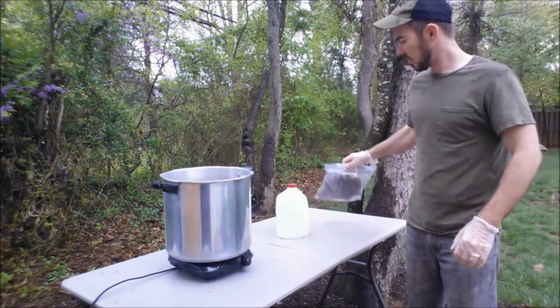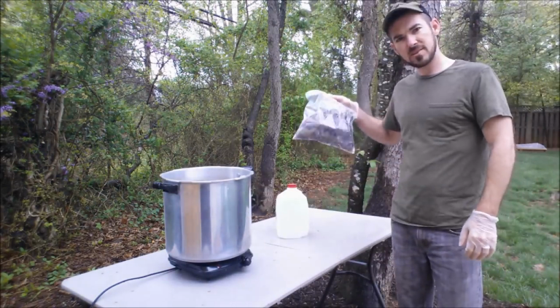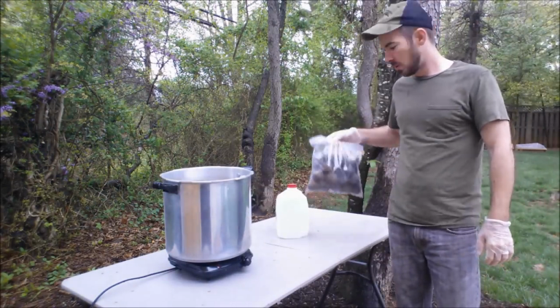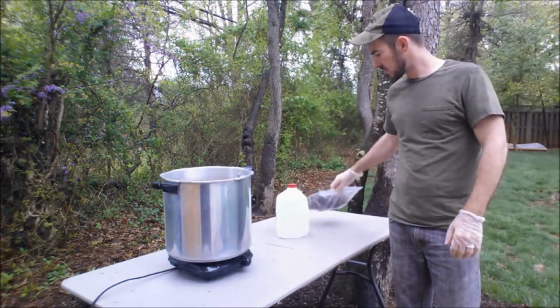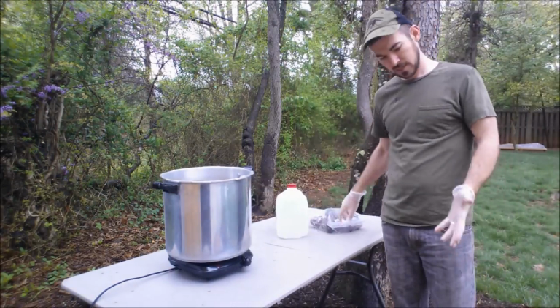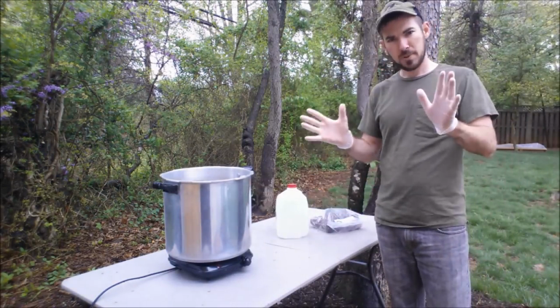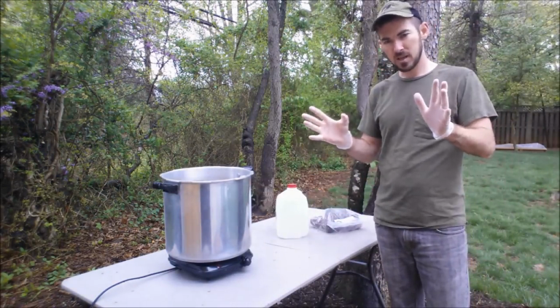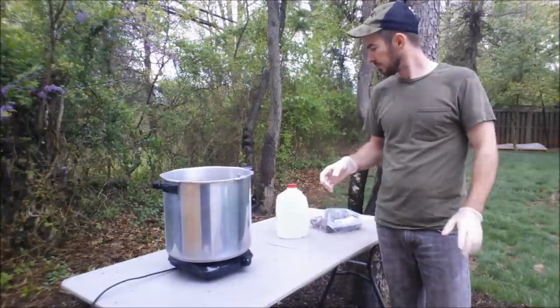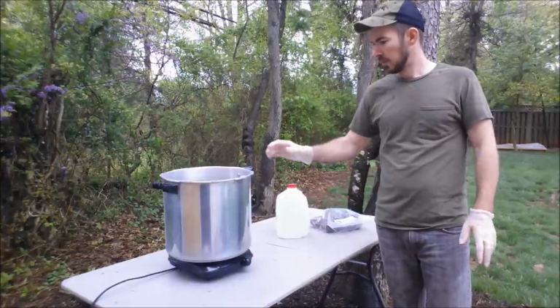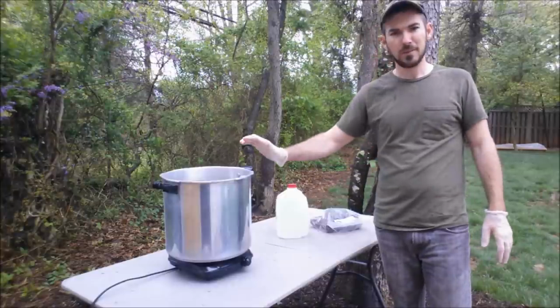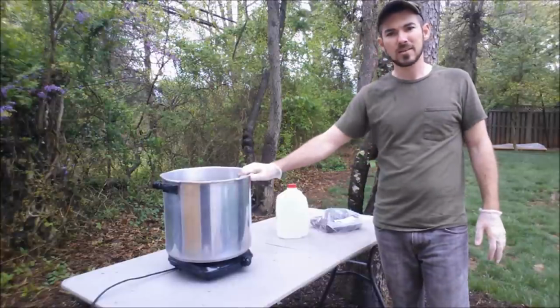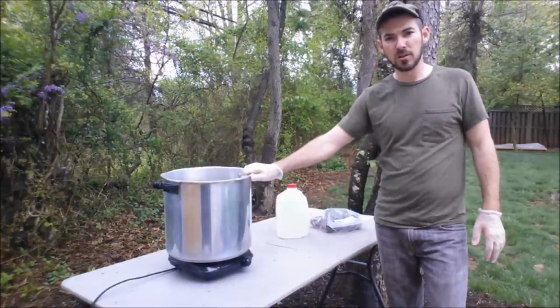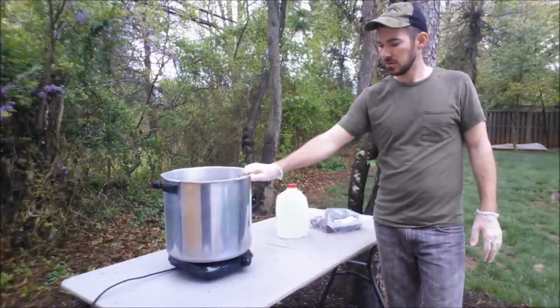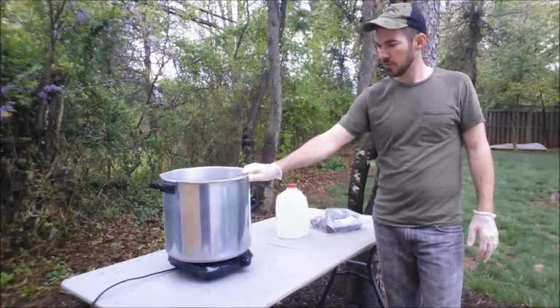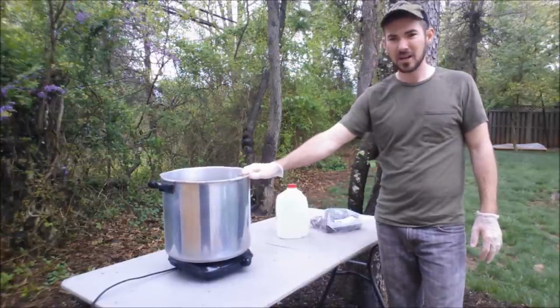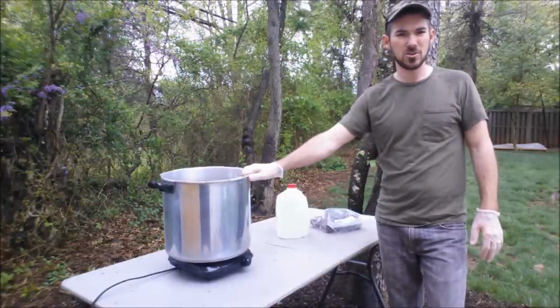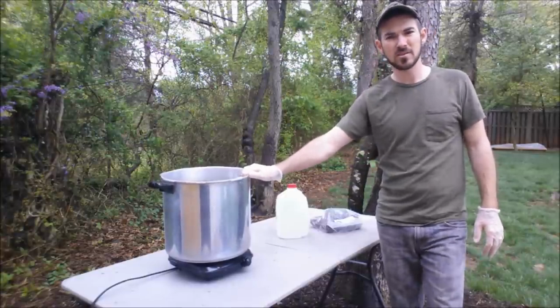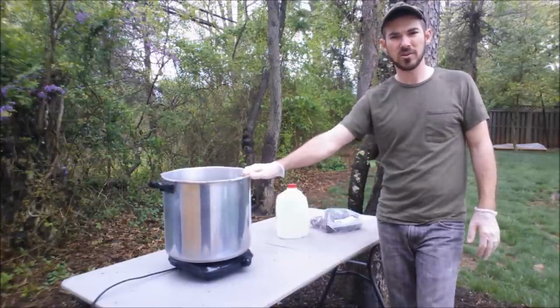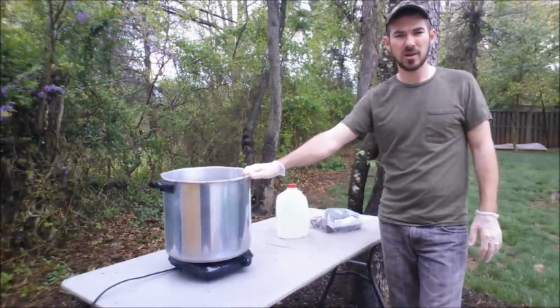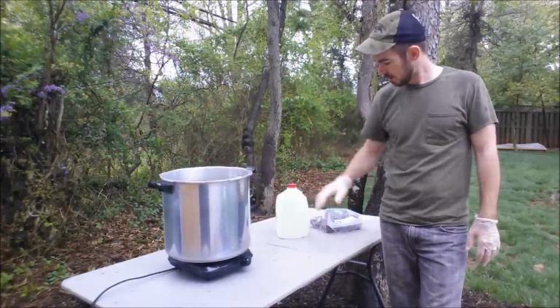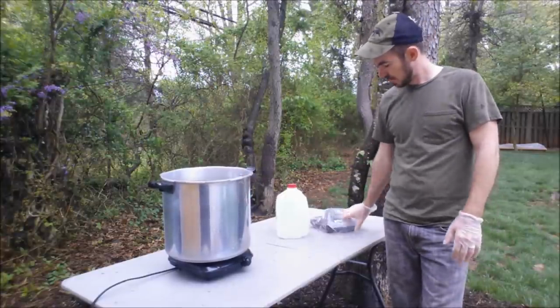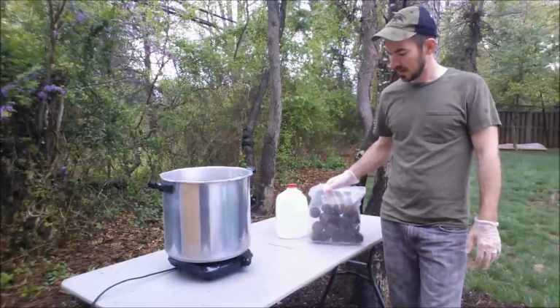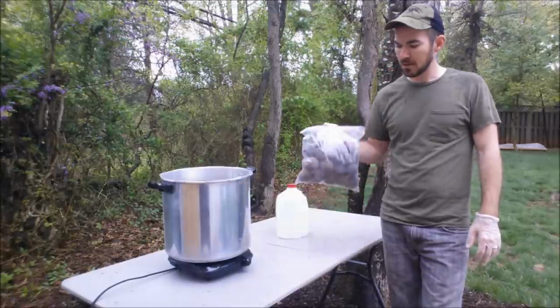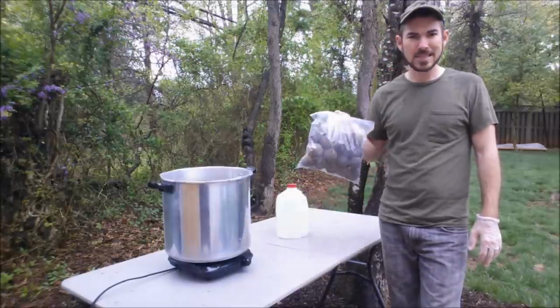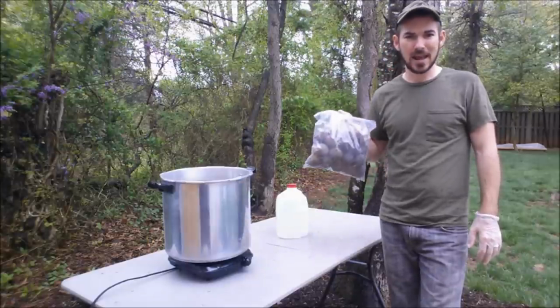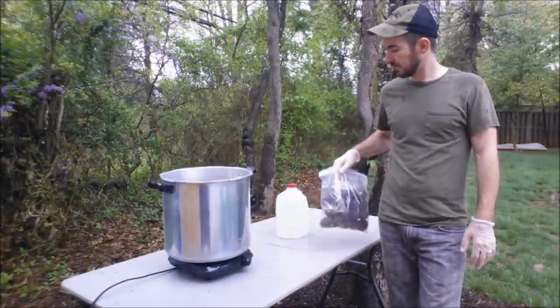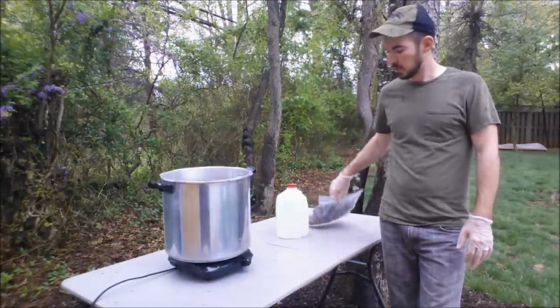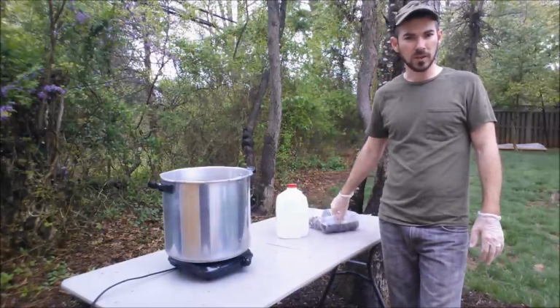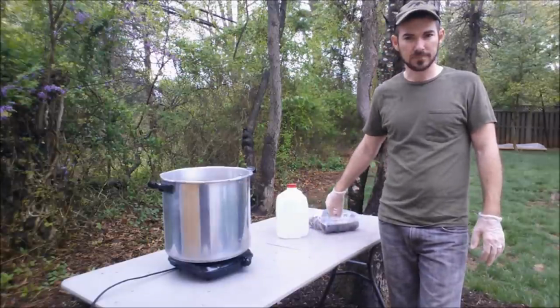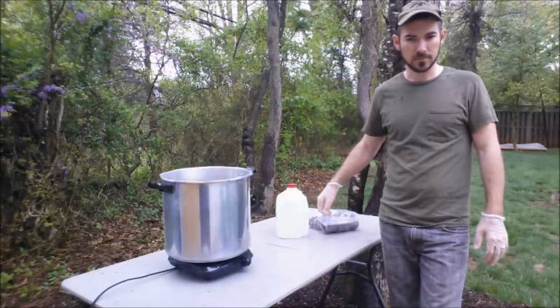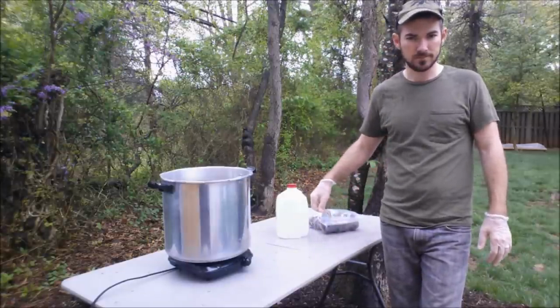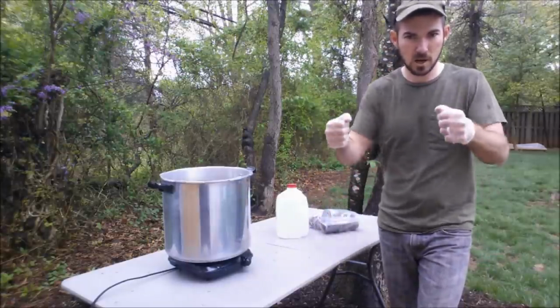You're going to need obviously some walnuts, a pair of gloves, and a pot to boil some water in. I've got about two gallons of water in here right now and about a dozen and a half walnuts. All right, let's go get started.